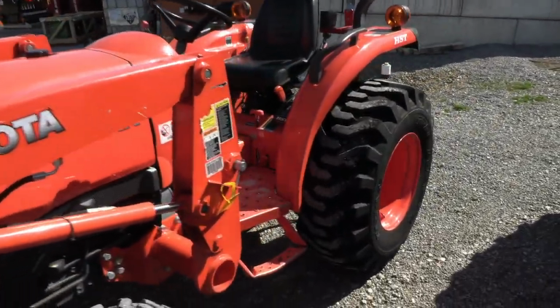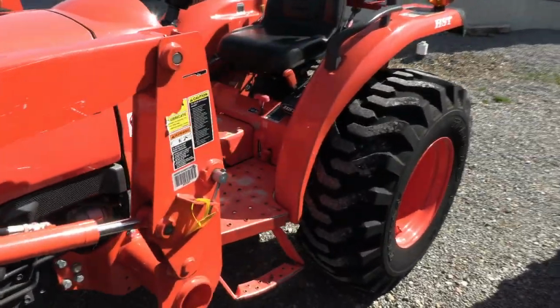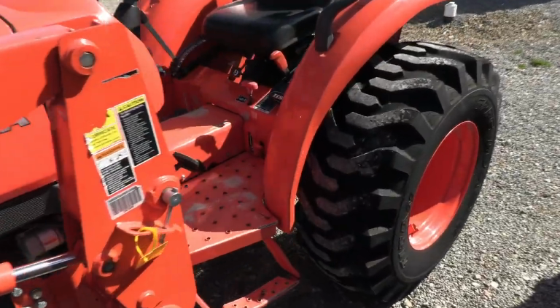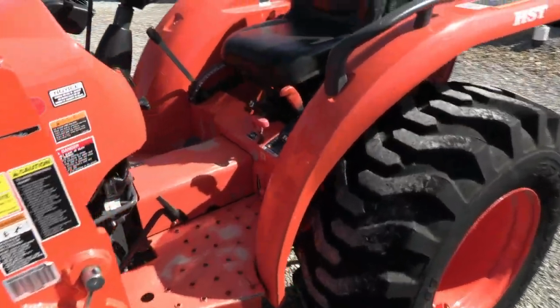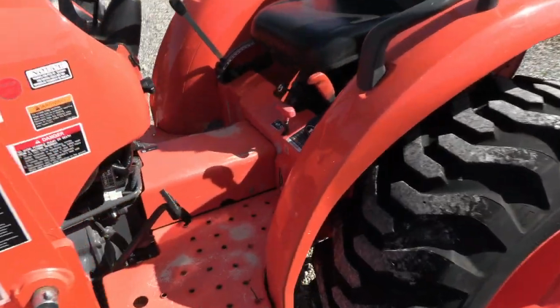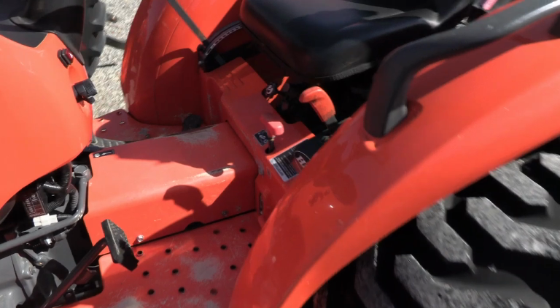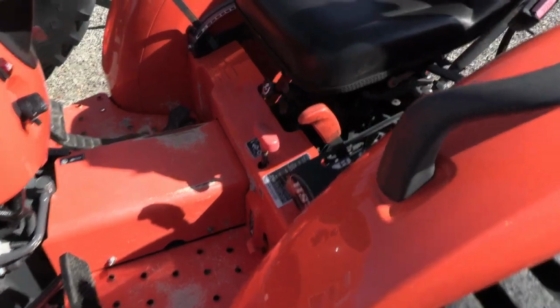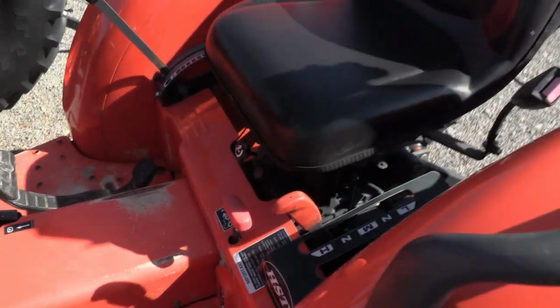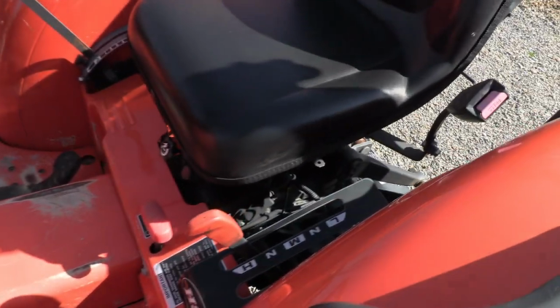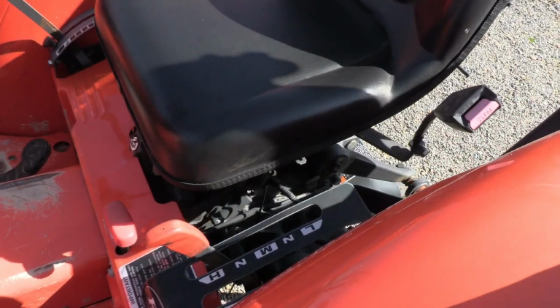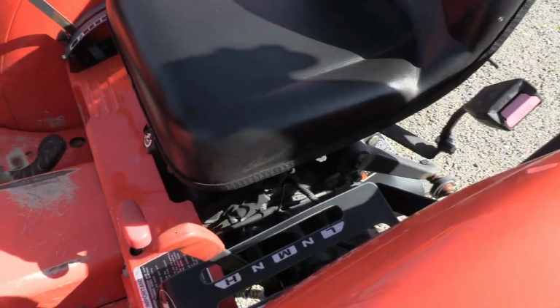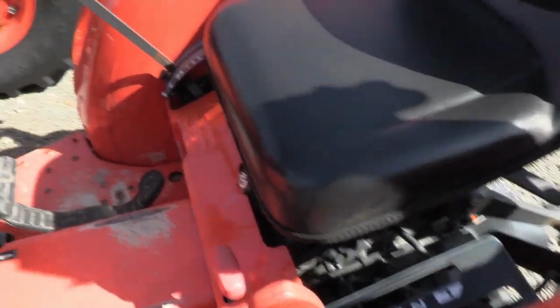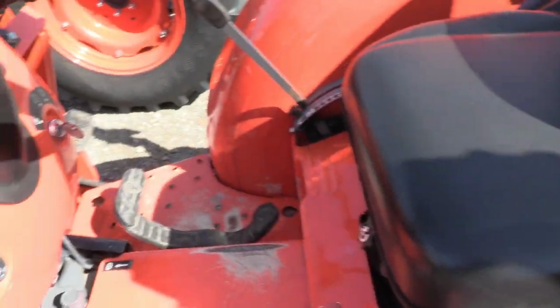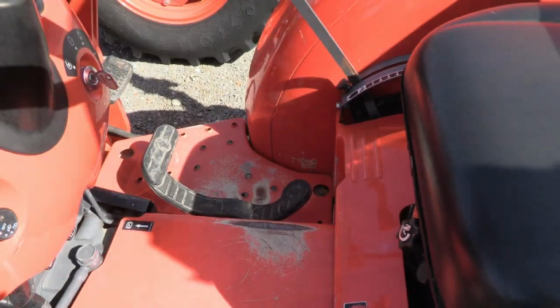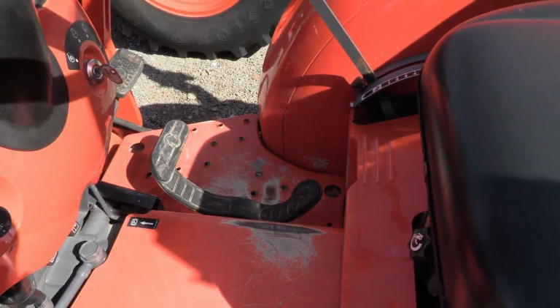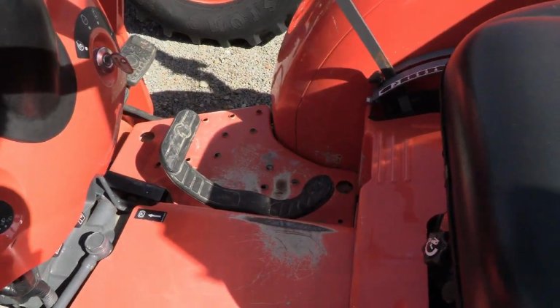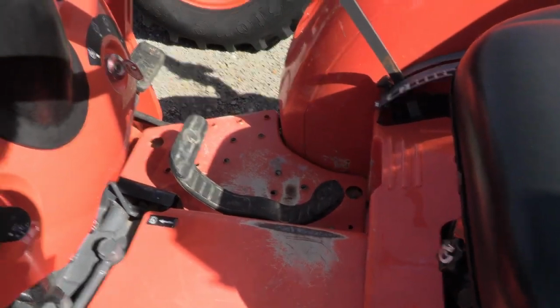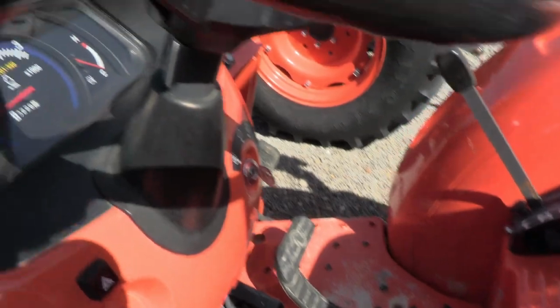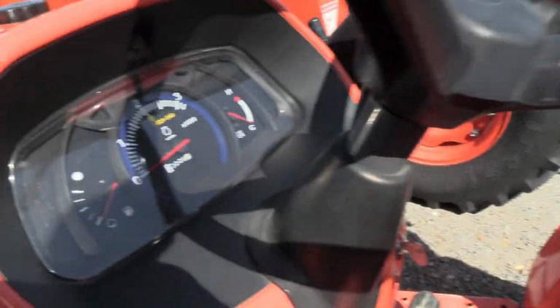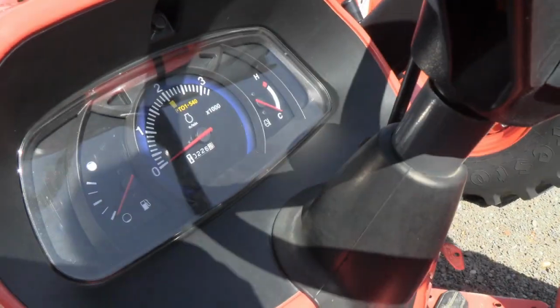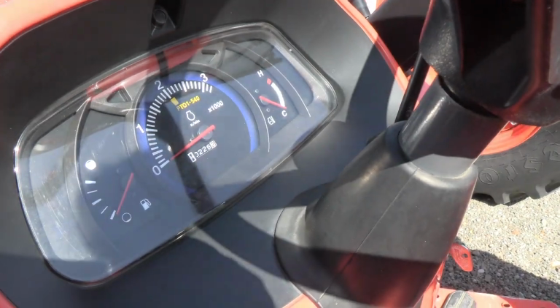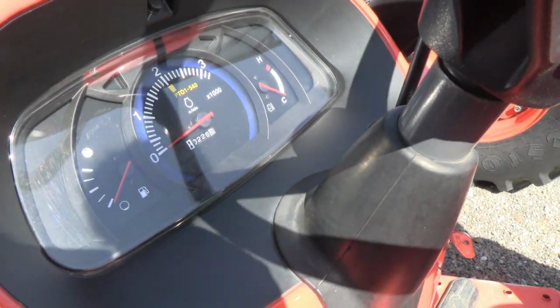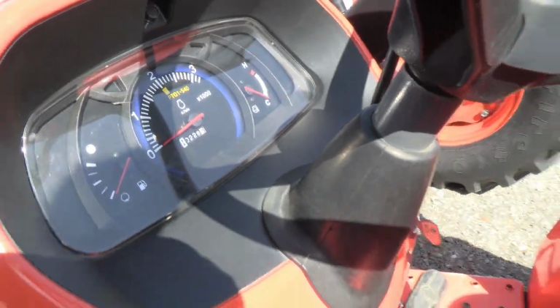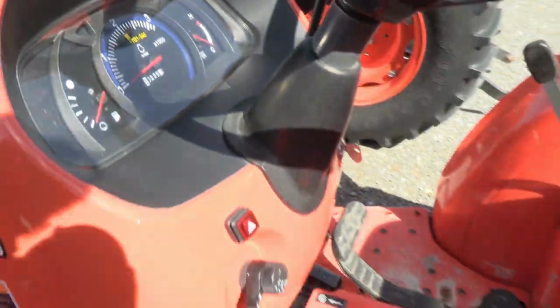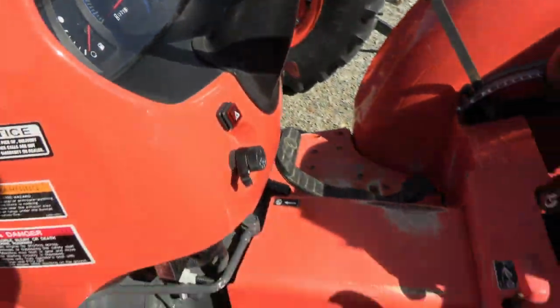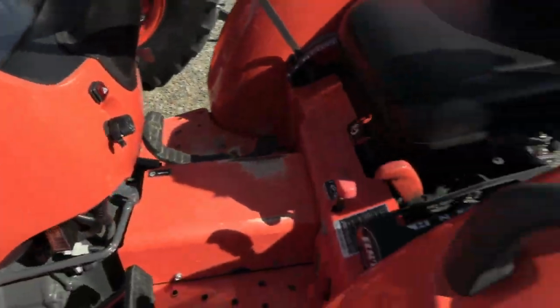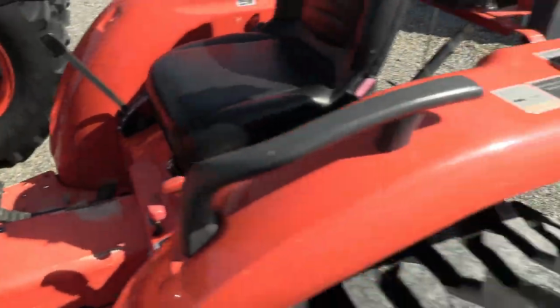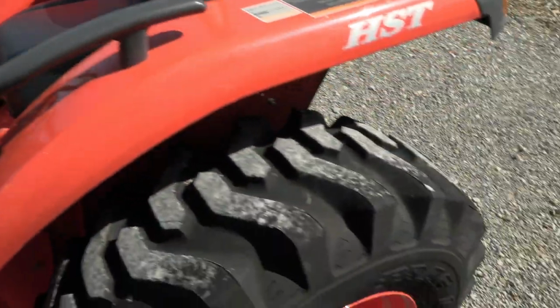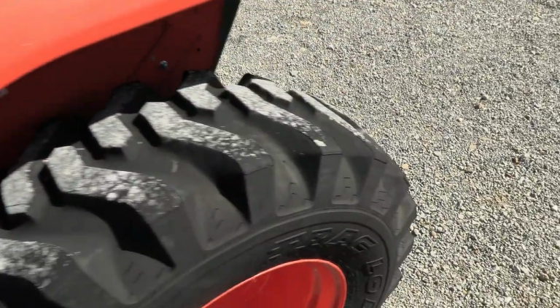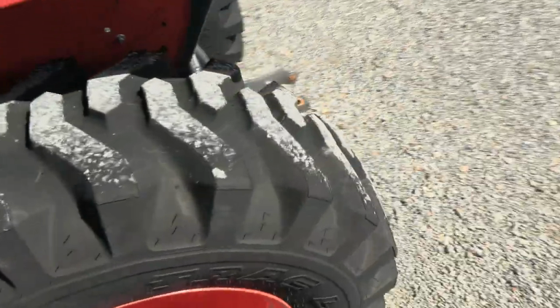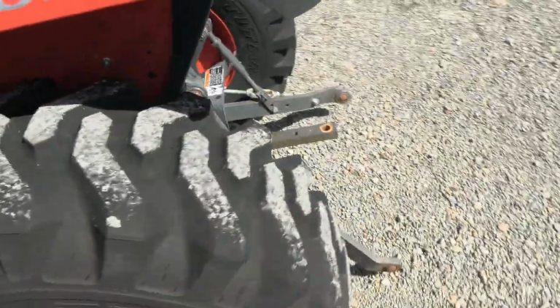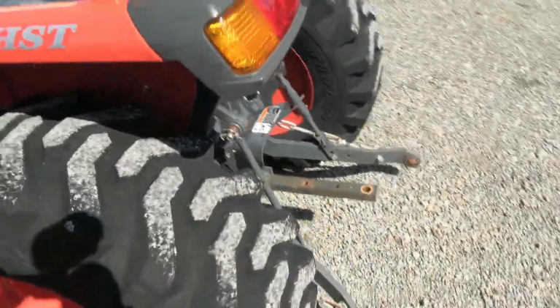It has a hydrostatic transmission with three ranges. There's a treadle pedal for your forward and reverse. Currently showing 226.2 hours on the machine. R4 tires are in great shape.